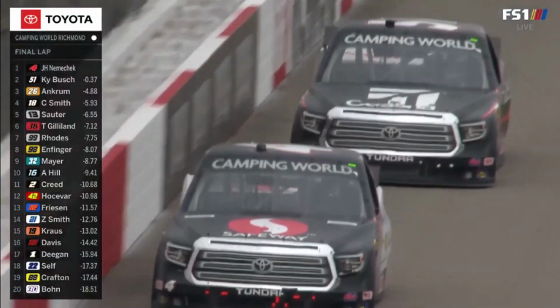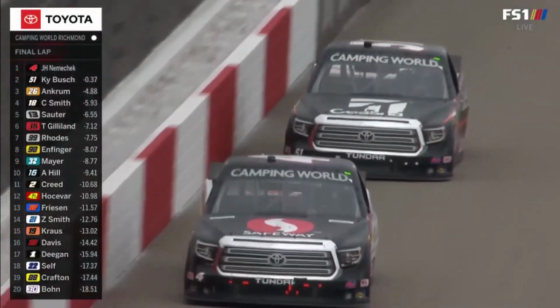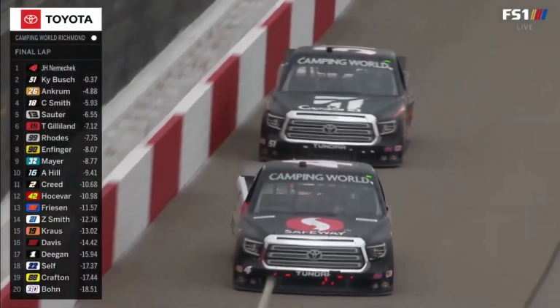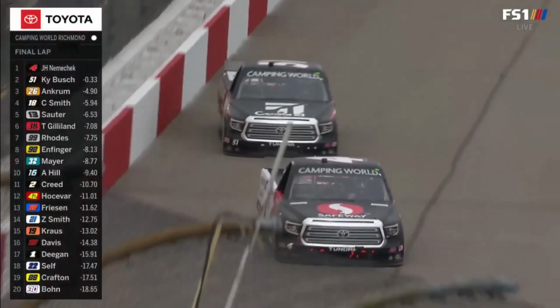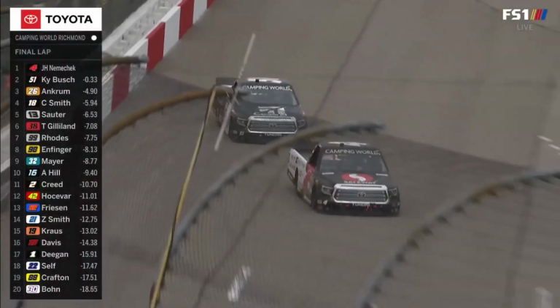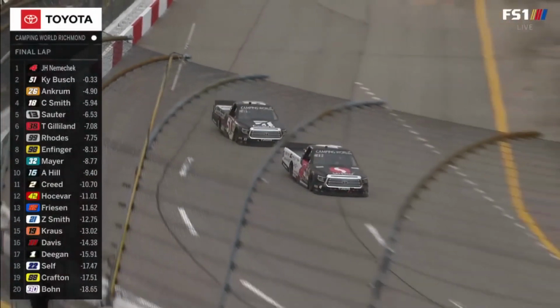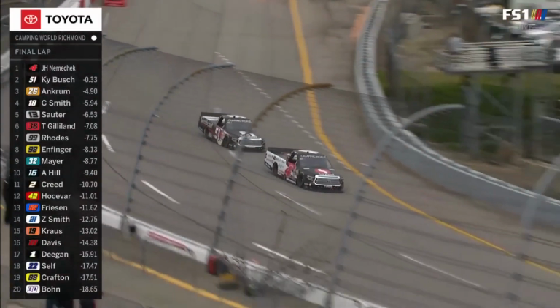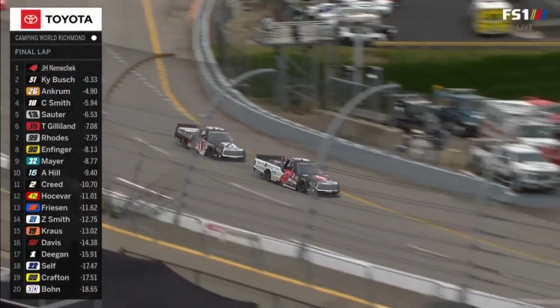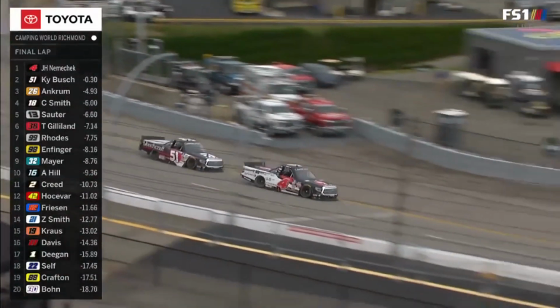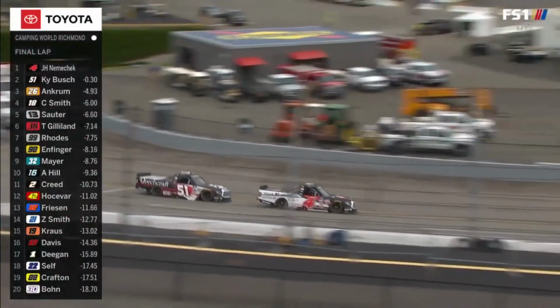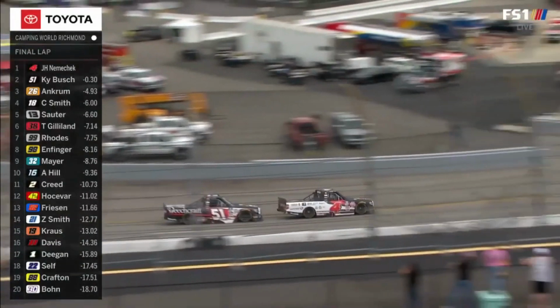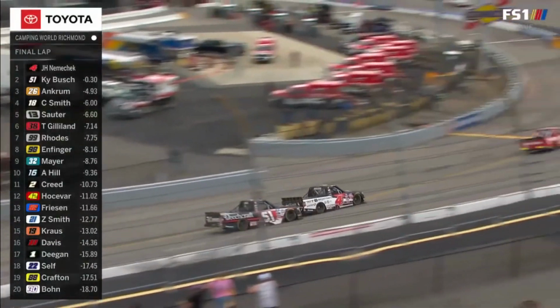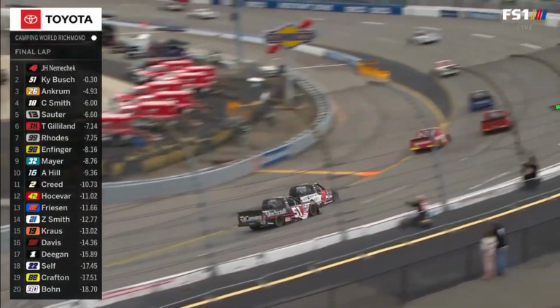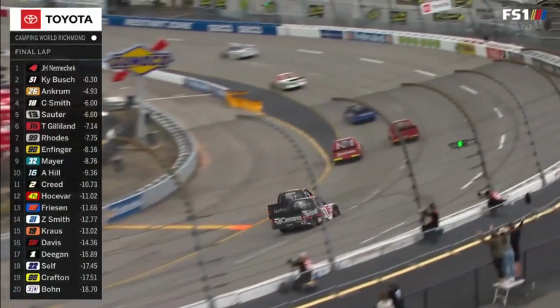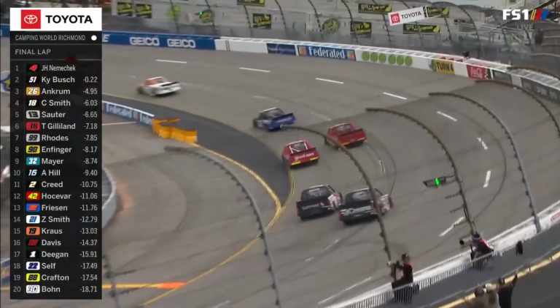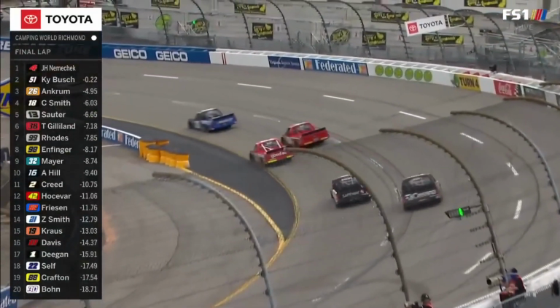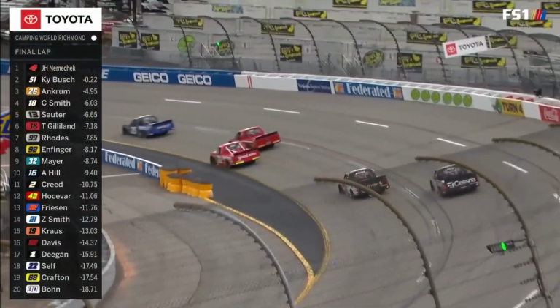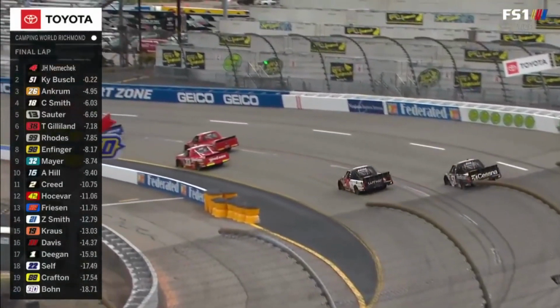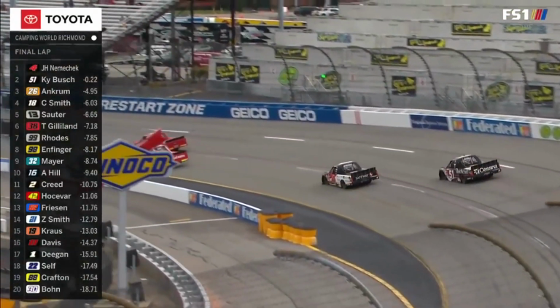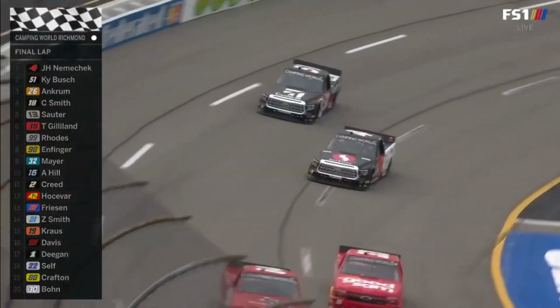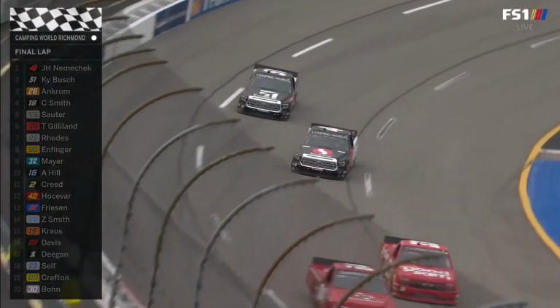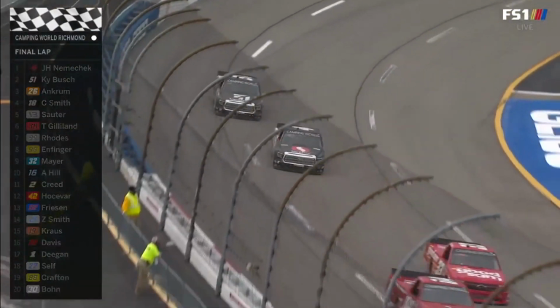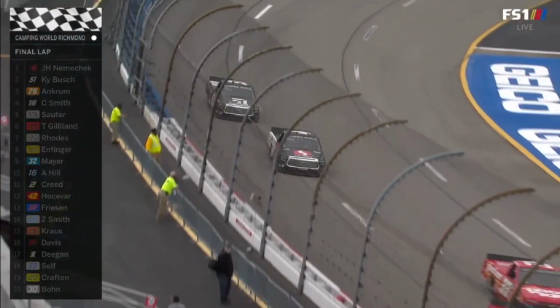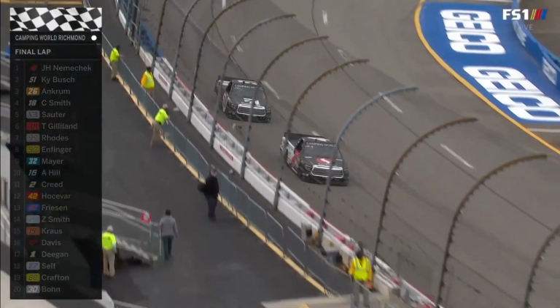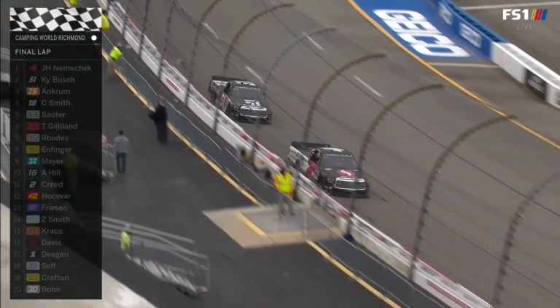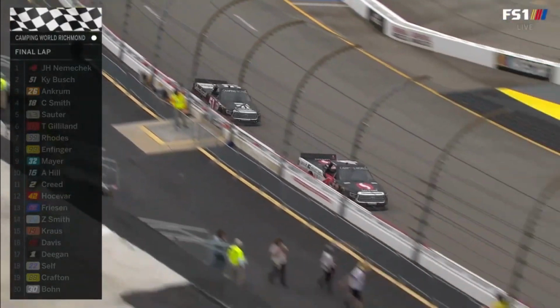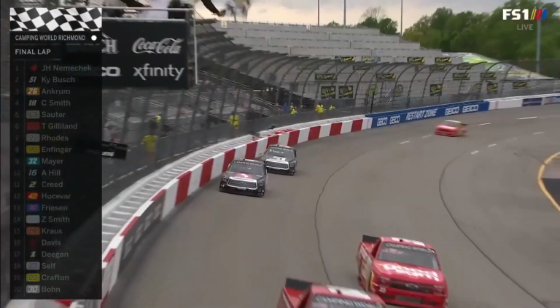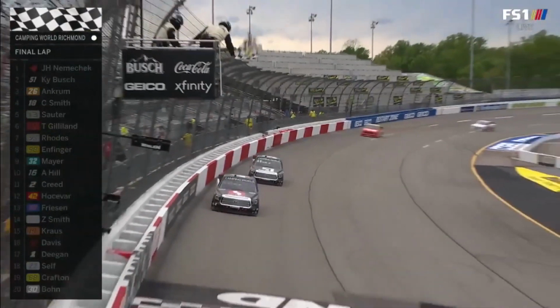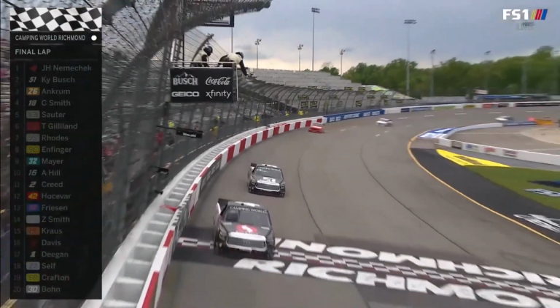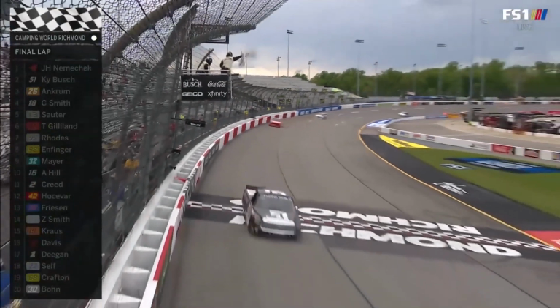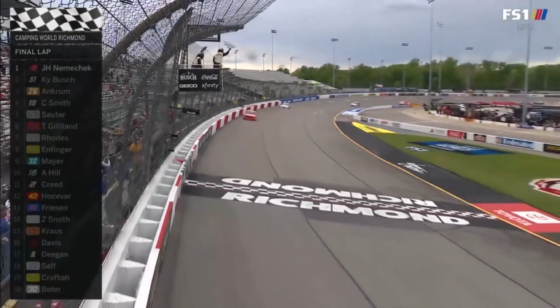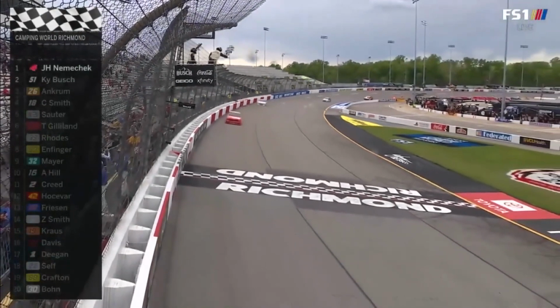One lap remains — the final lap at Richmond. Kyle taking a little different line. John Hunter Nemechek just has to negotiate three and four. Look at that drive from Kyle to try to get to the bumper on the outside. But it doesn't work. John Hunter Nemechek, the winner at Richmond.